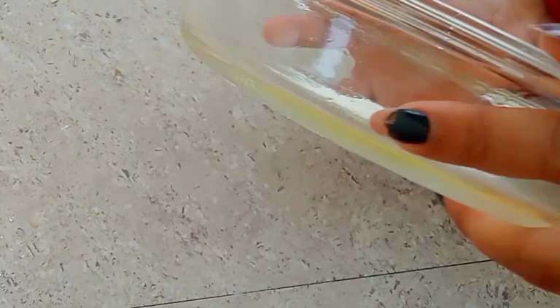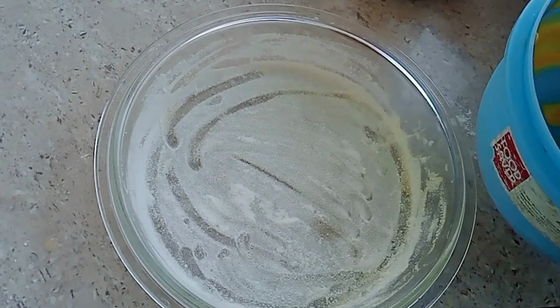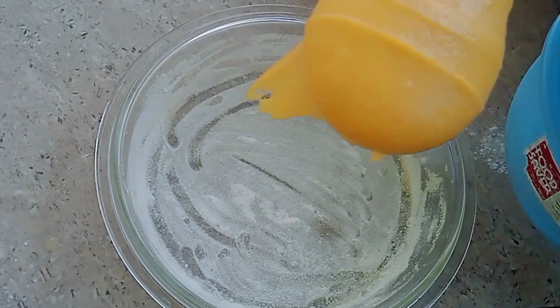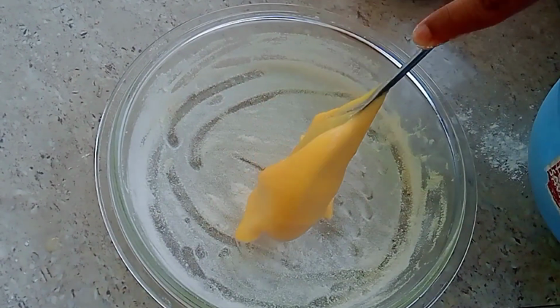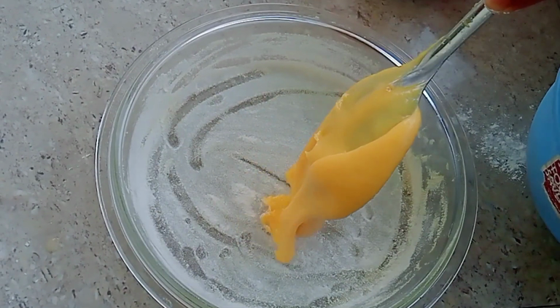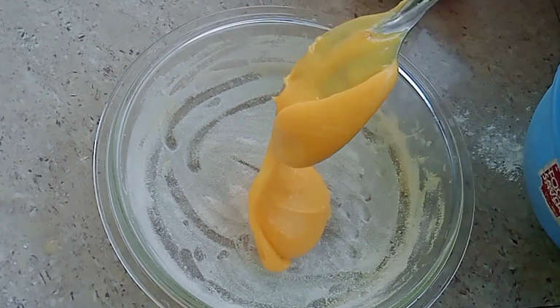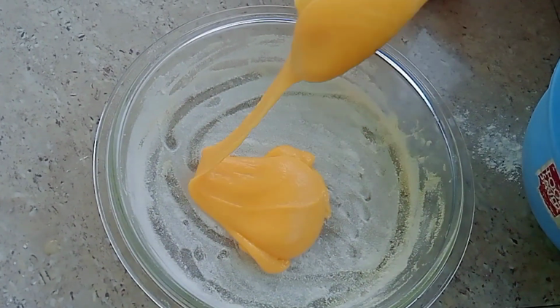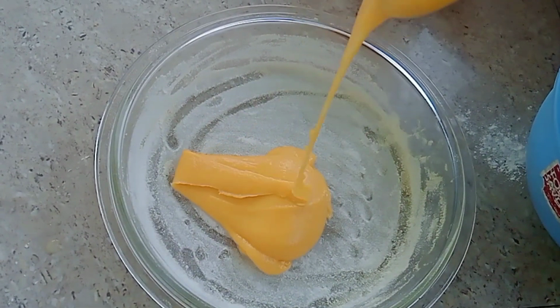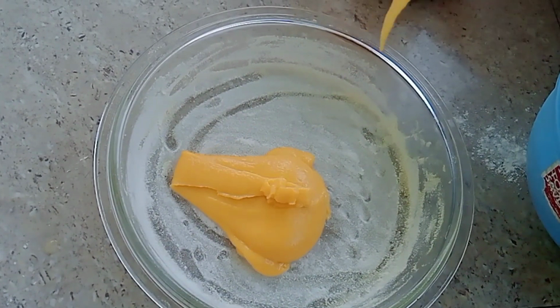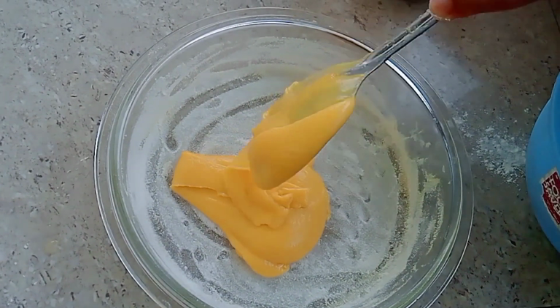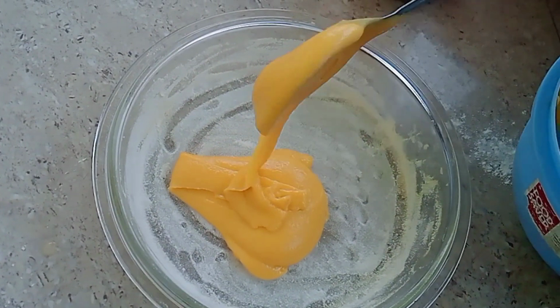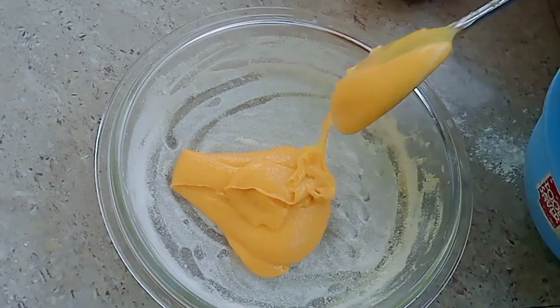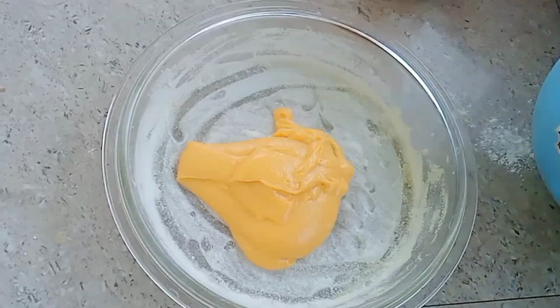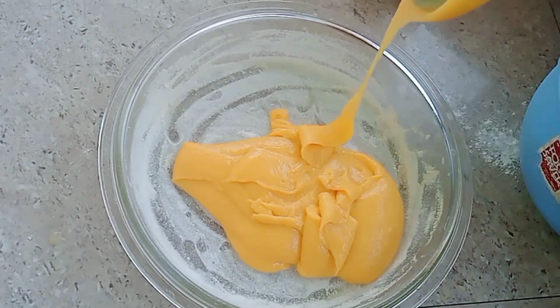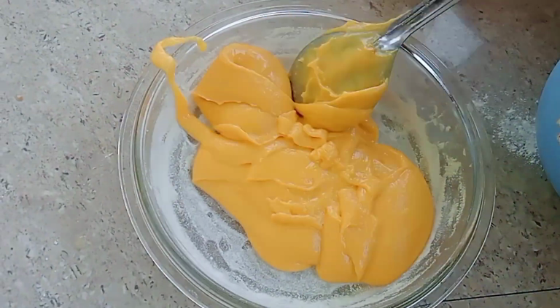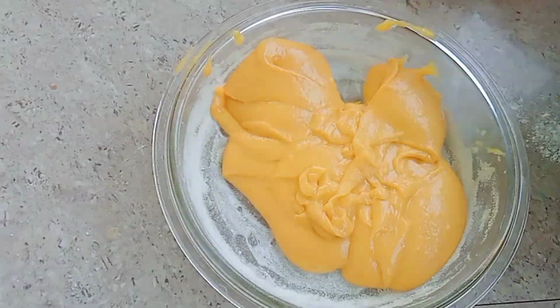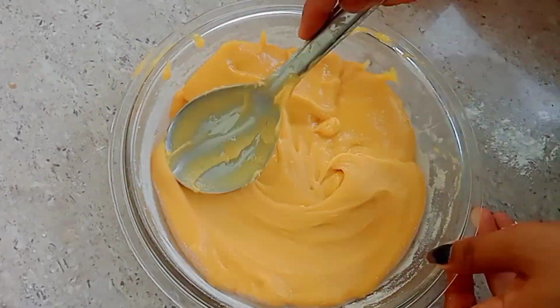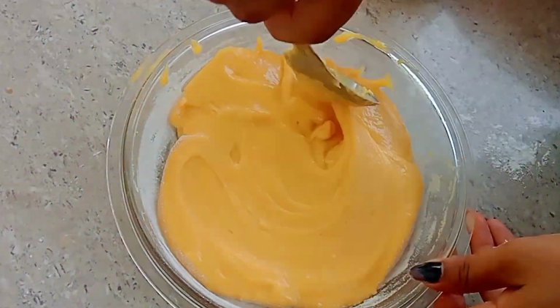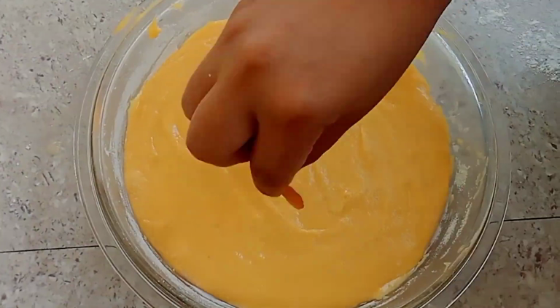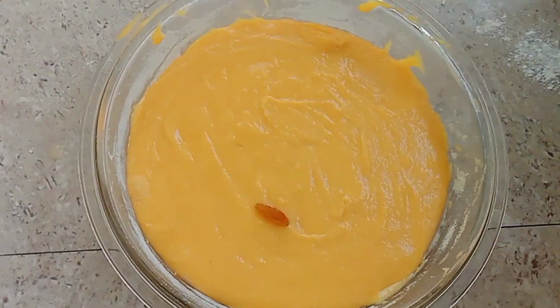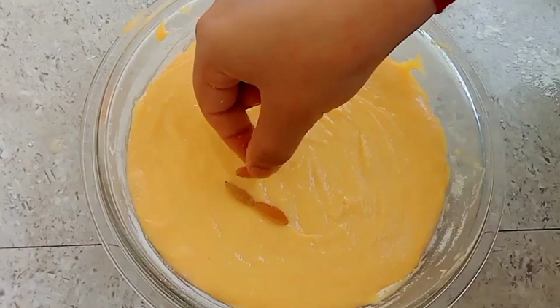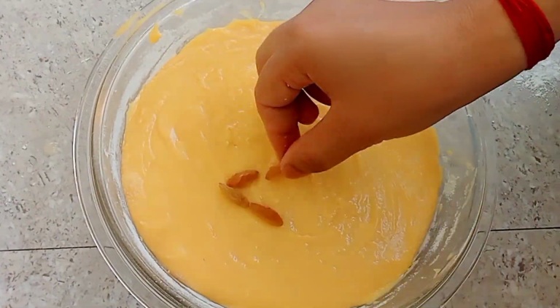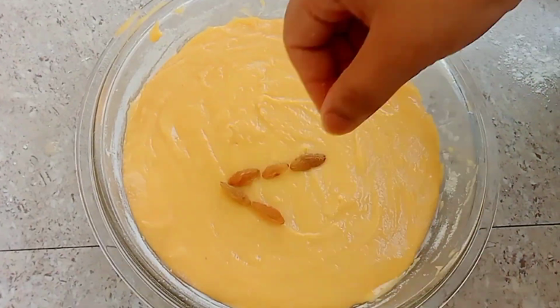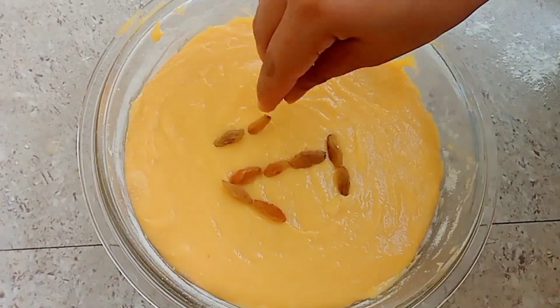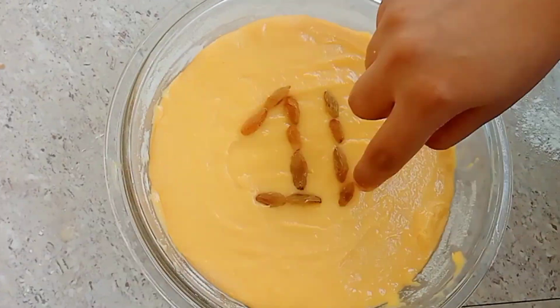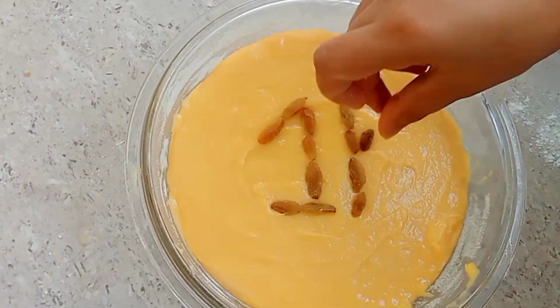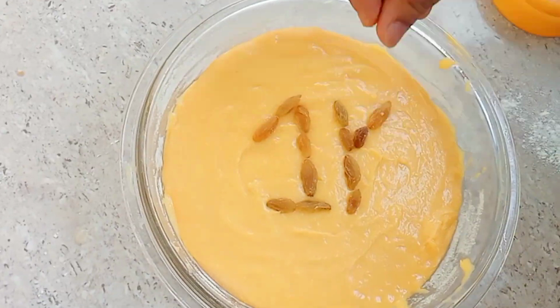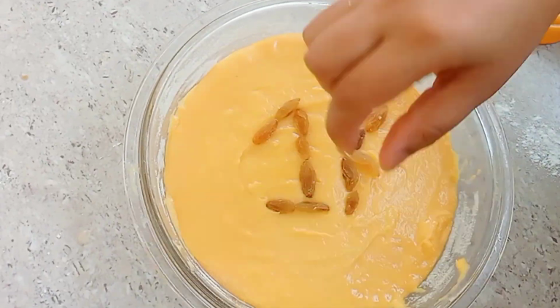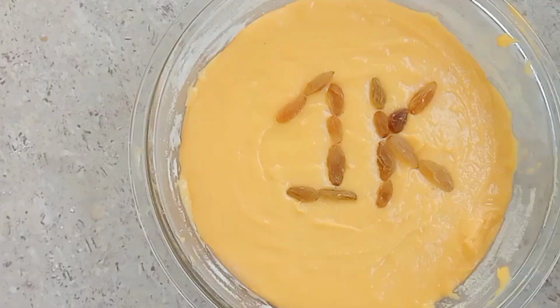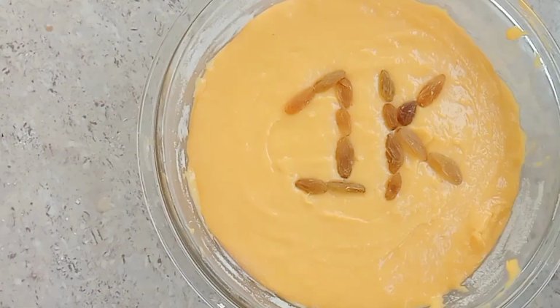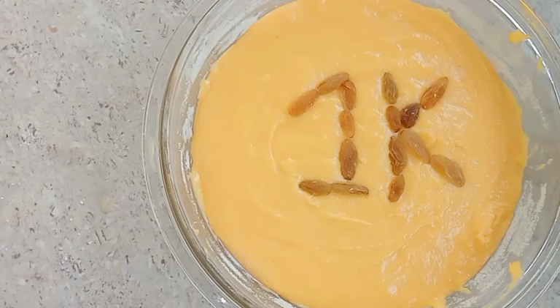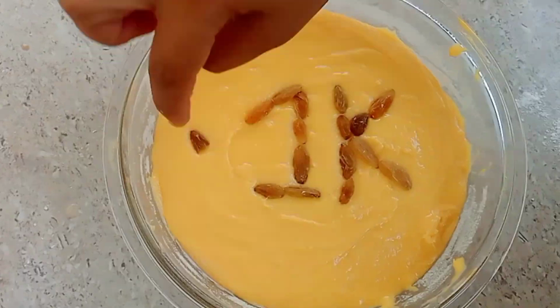After making the batter, we have to take a bowl and add oil to it. We have to add the batter to it — I had a little bit of it.